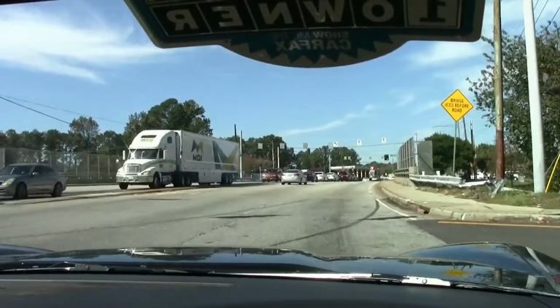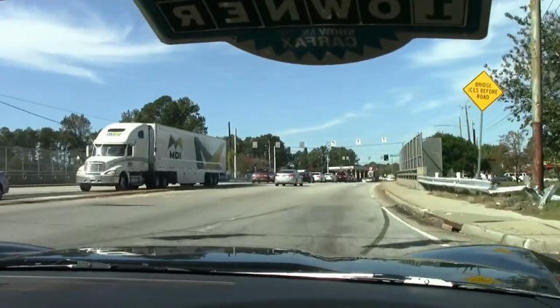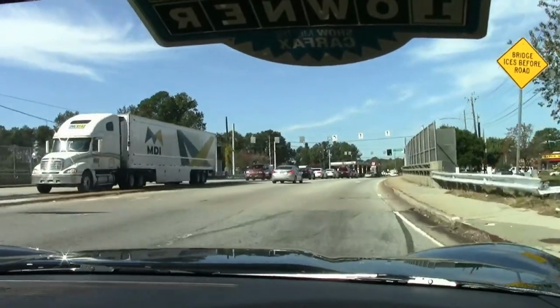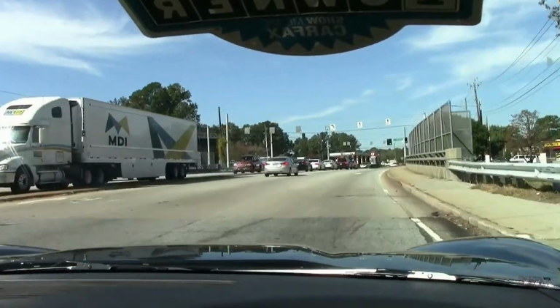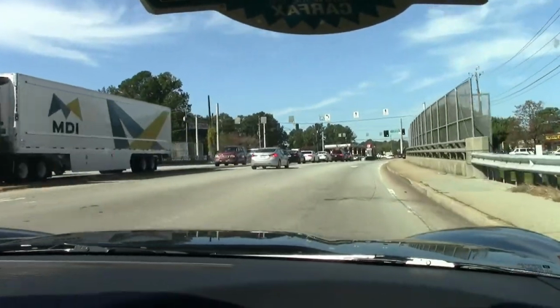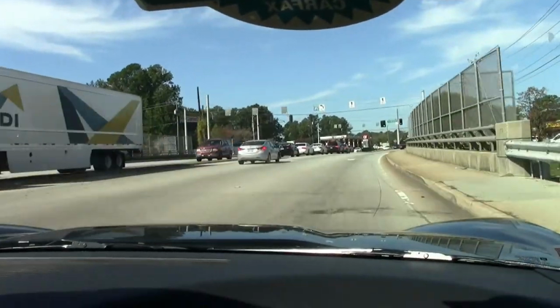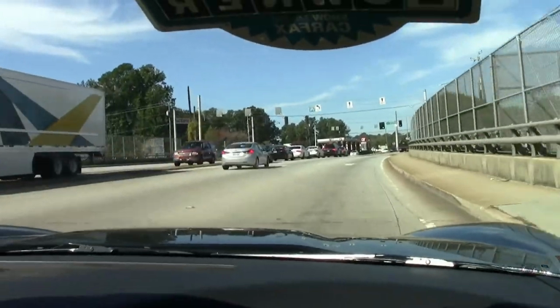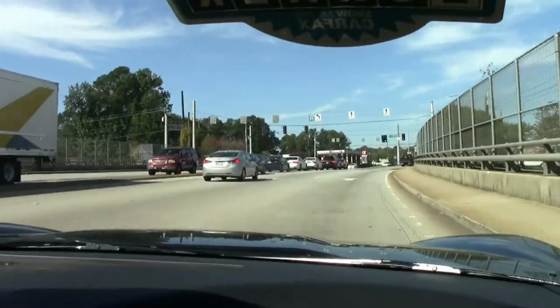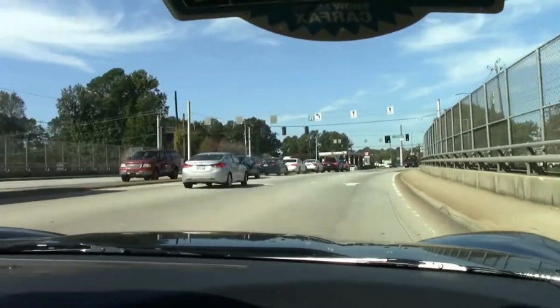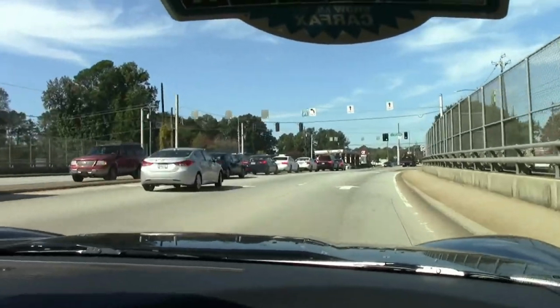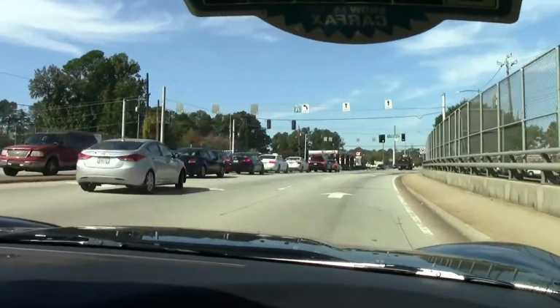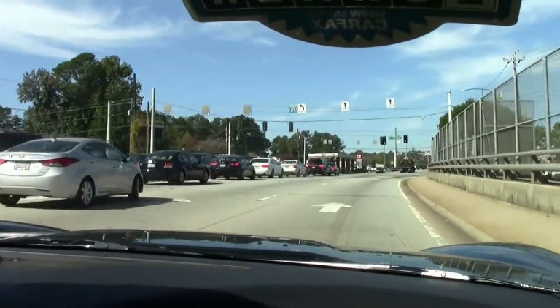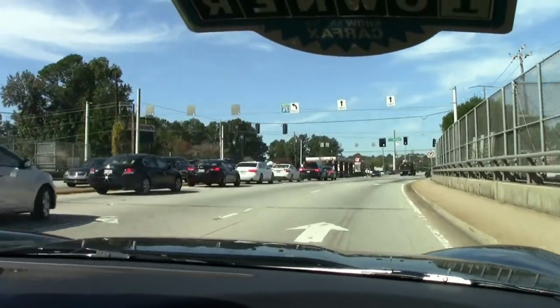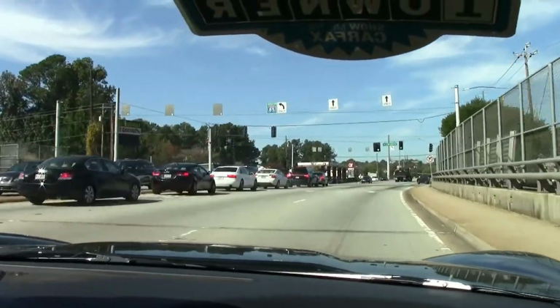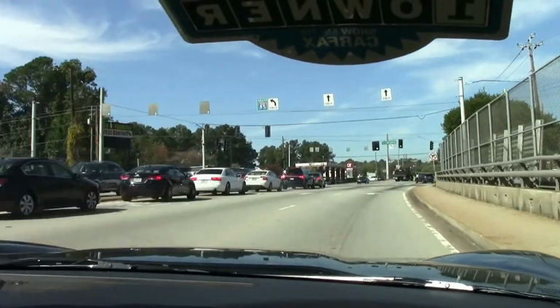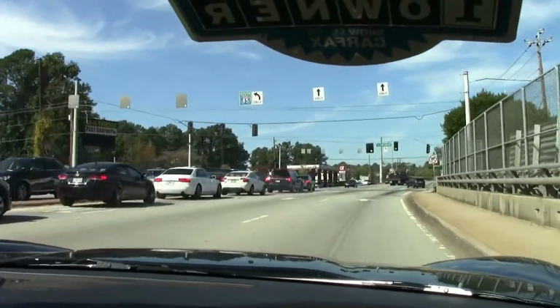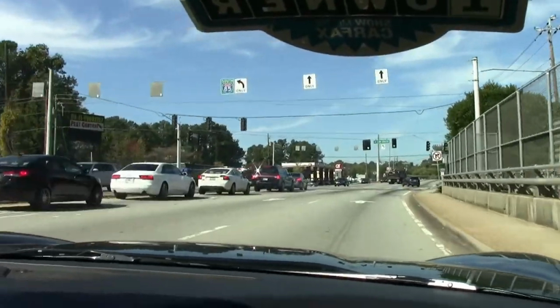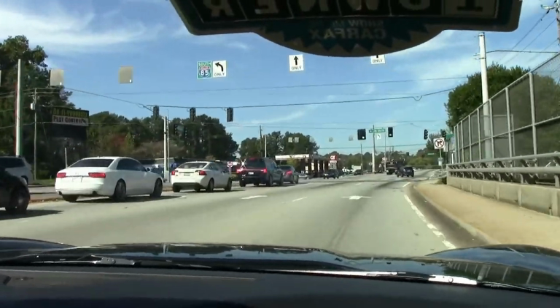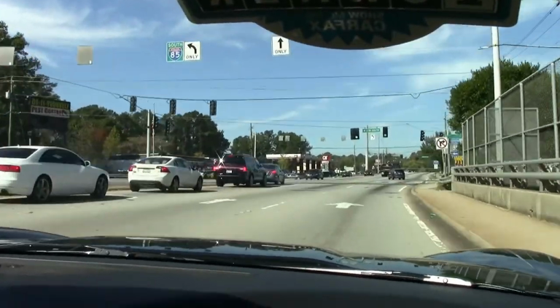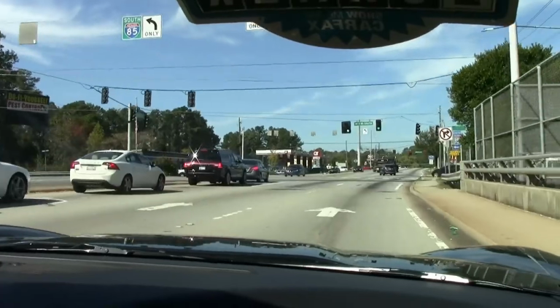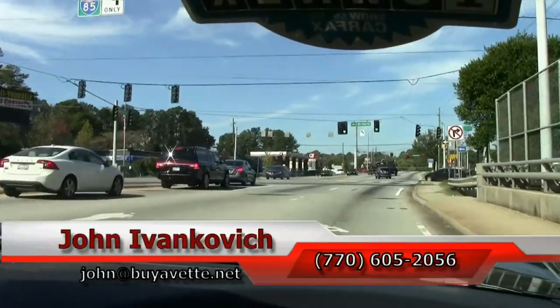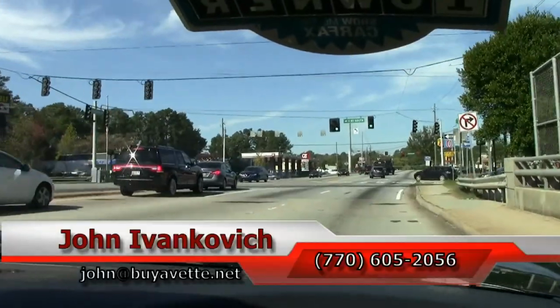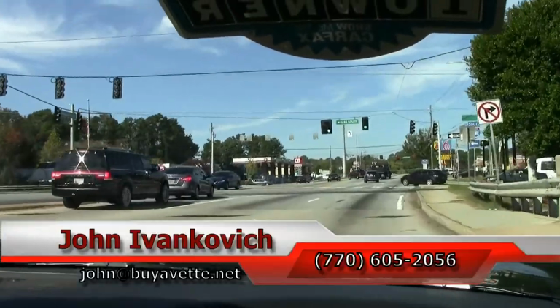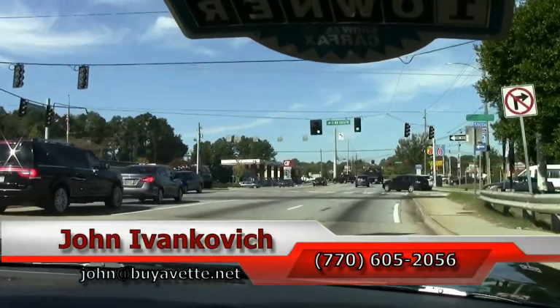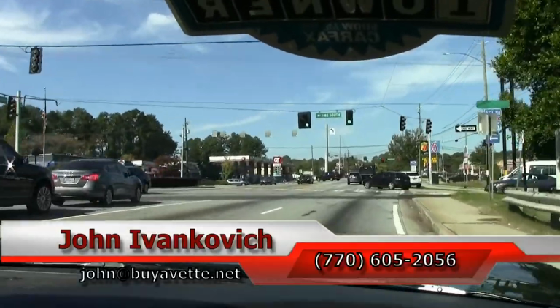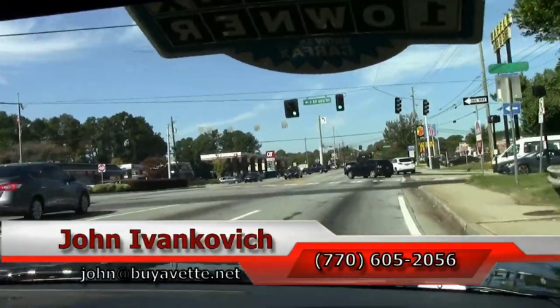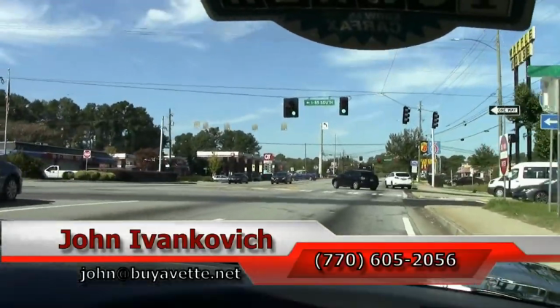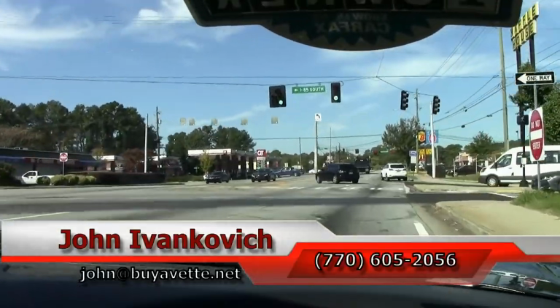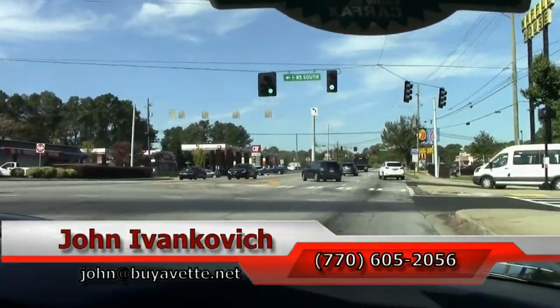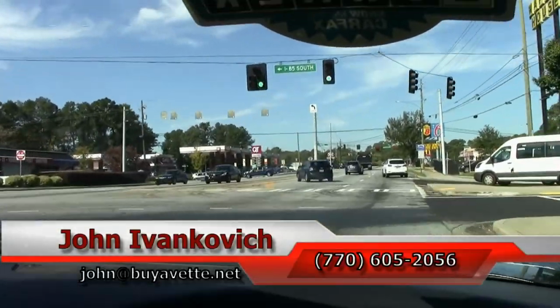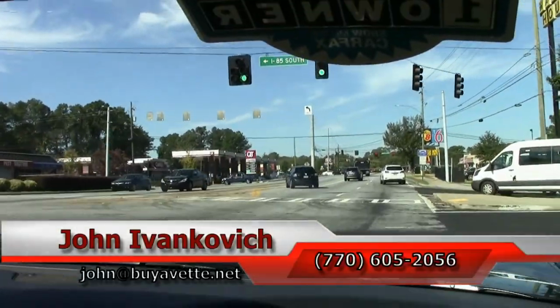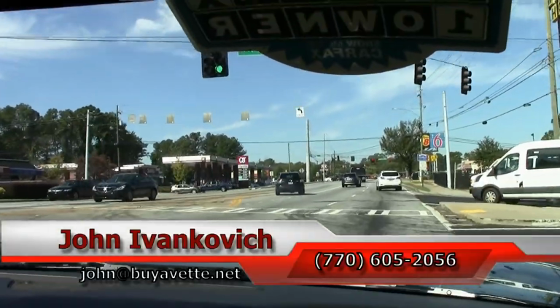If you'd like to come on one of these test drives with me, give me a holler at 770-605-2056 or john at buyavet.net.